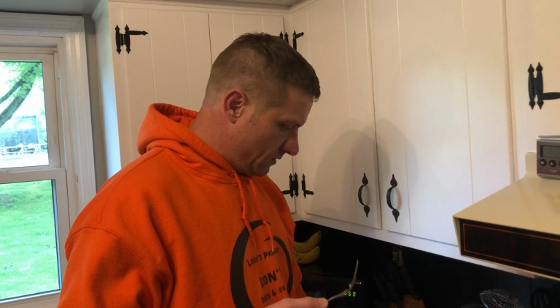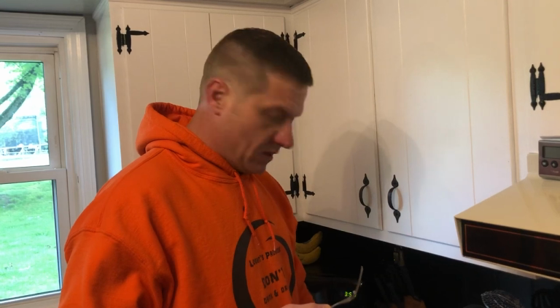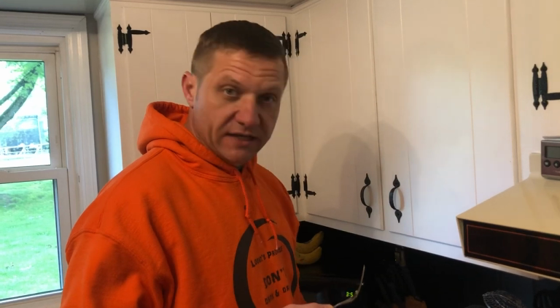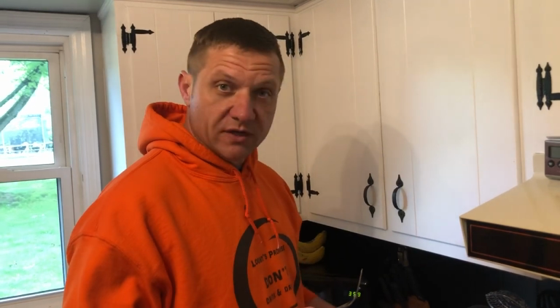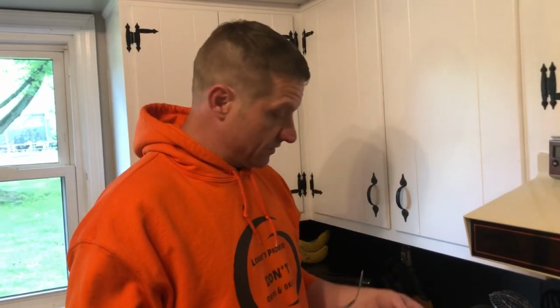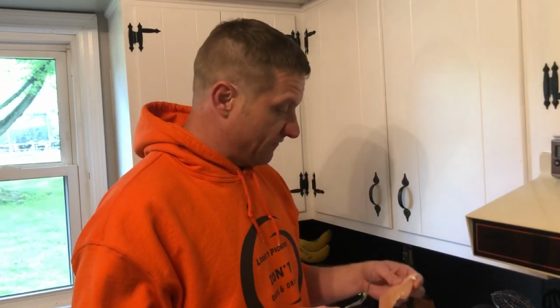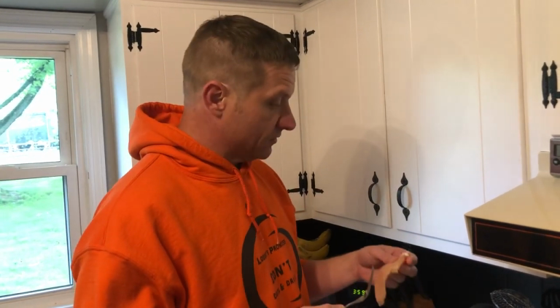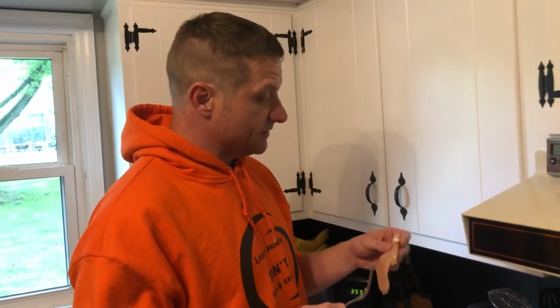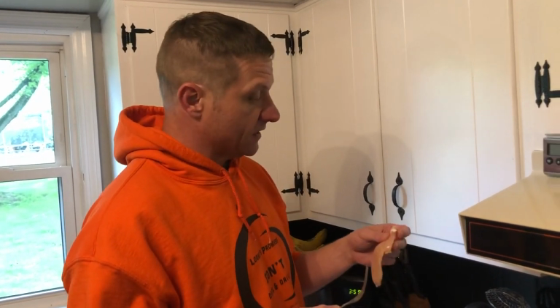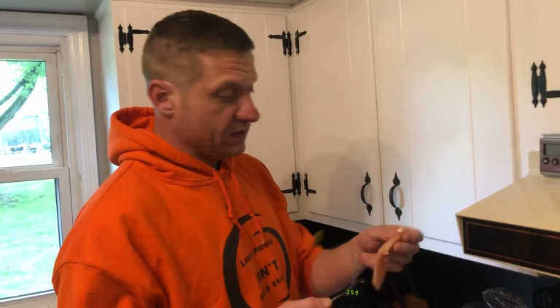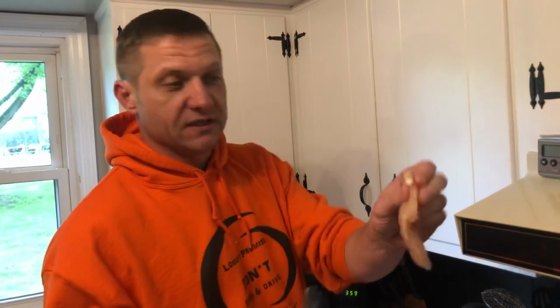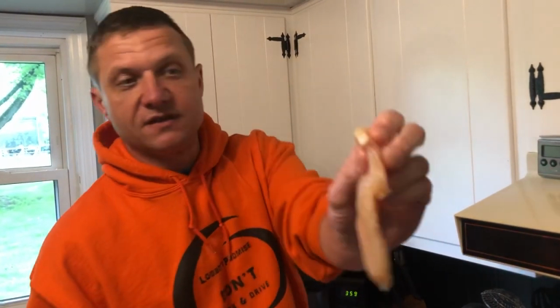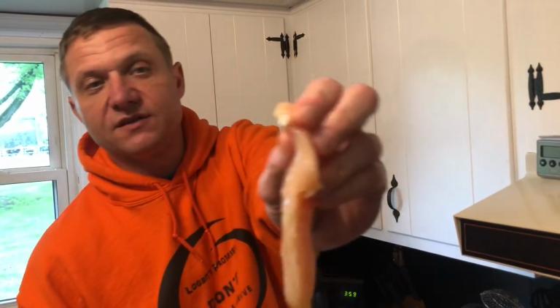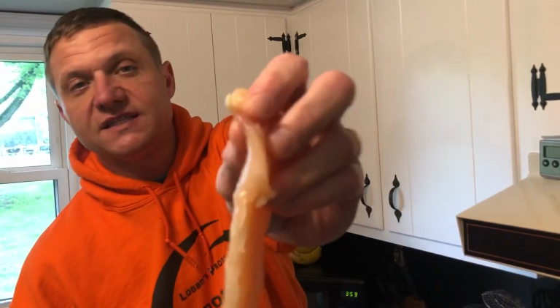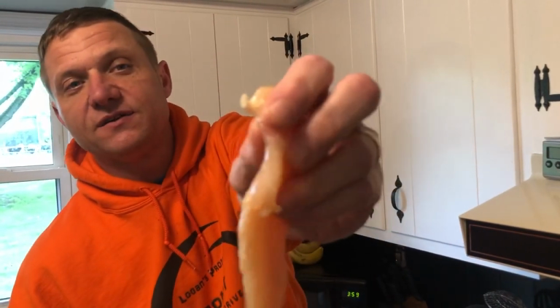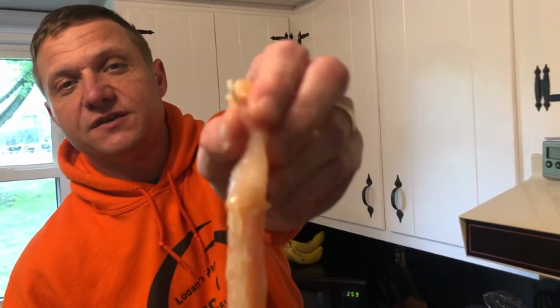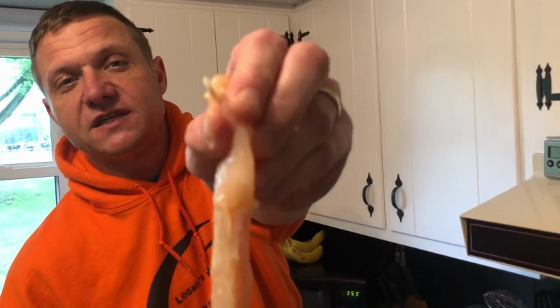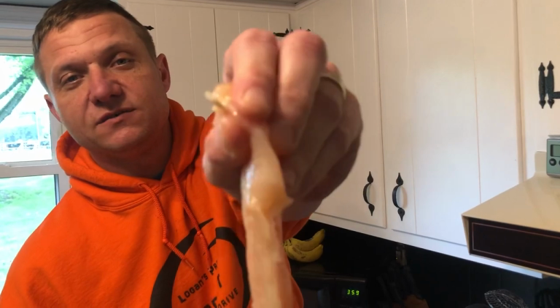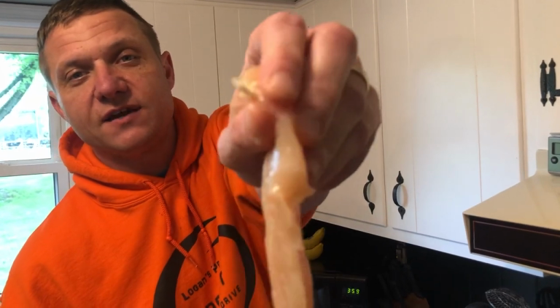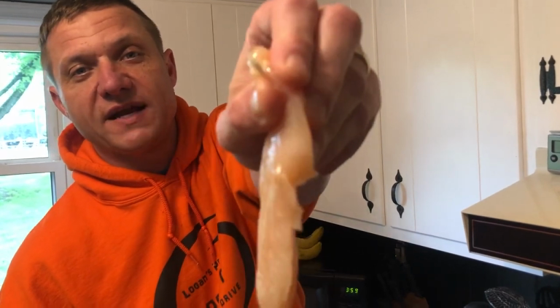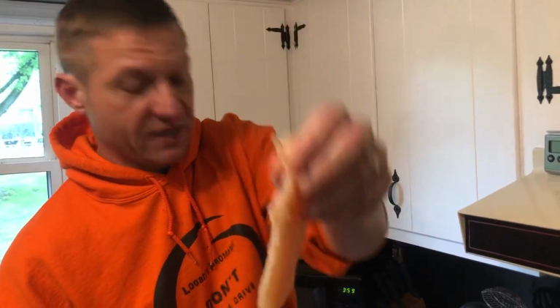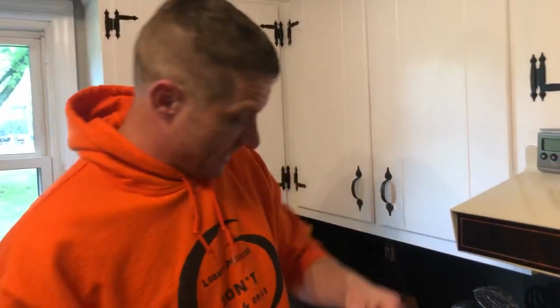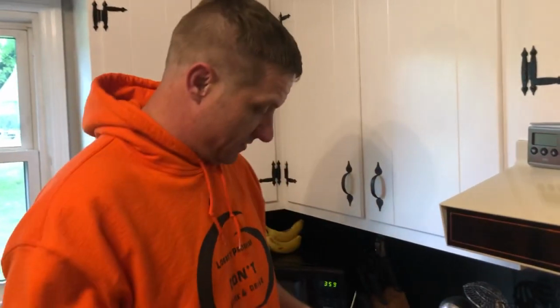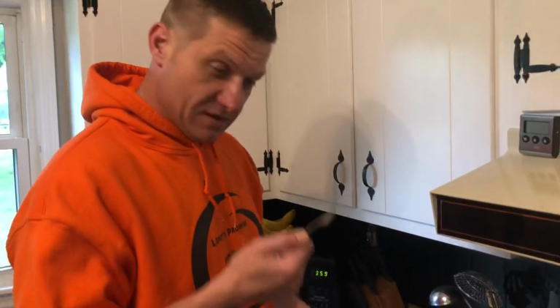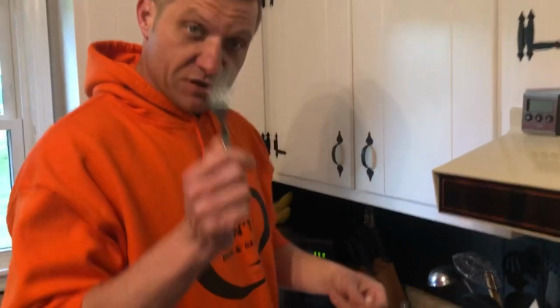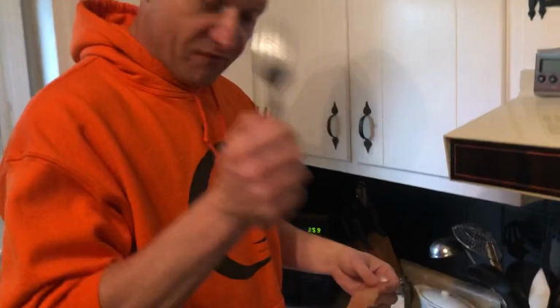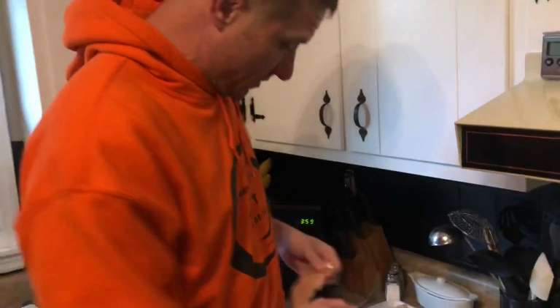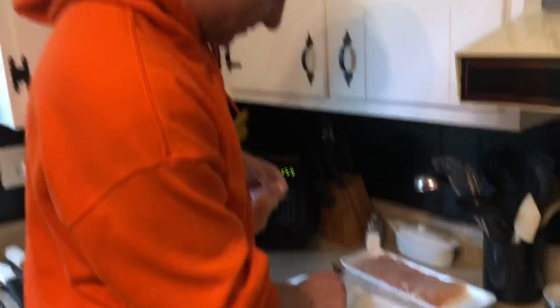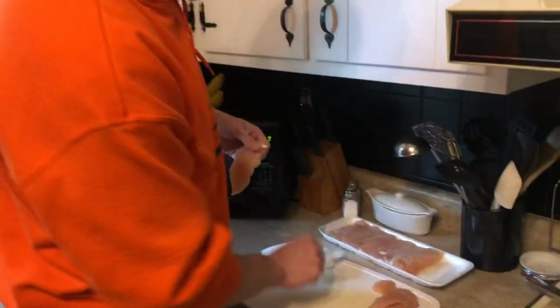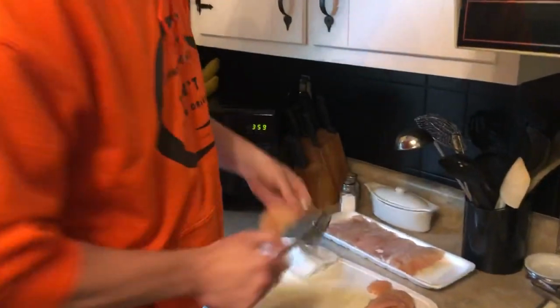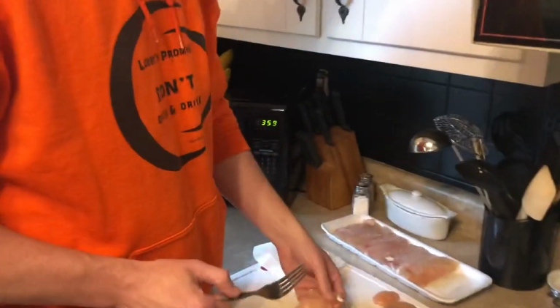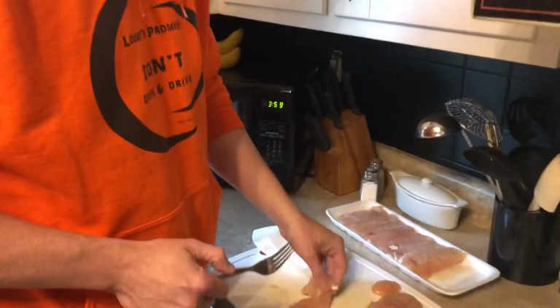Okay, so I saw this life hack on TikTok. You know these little things in your chicken tenders and how they're a pain in the butt to get out? You need a fork, you need a paper towel.